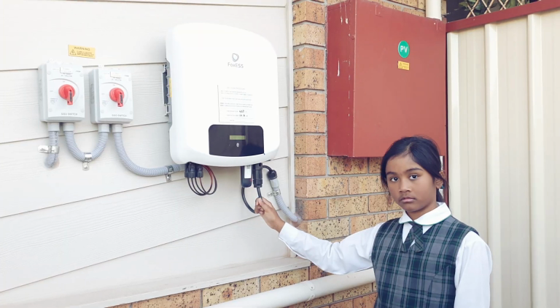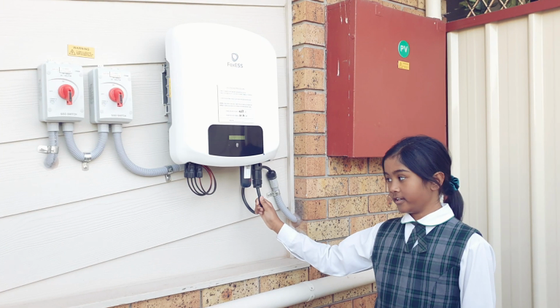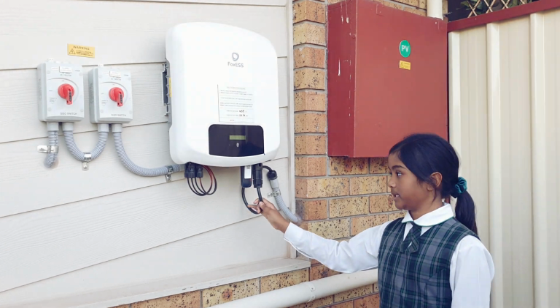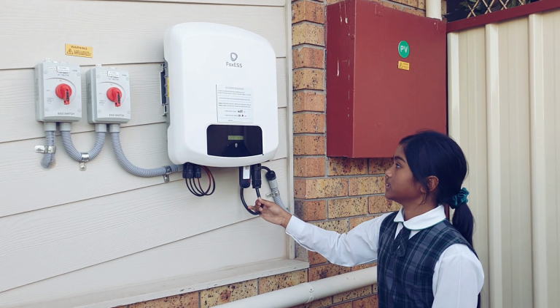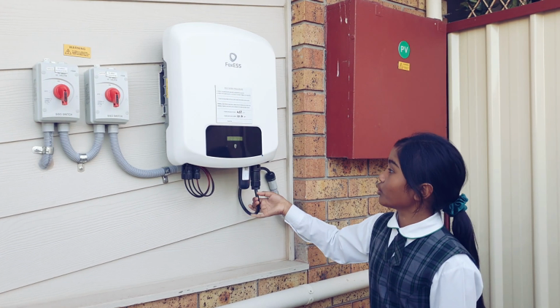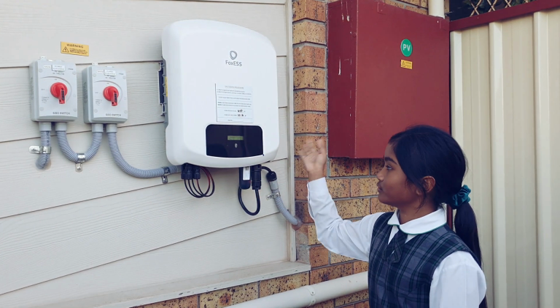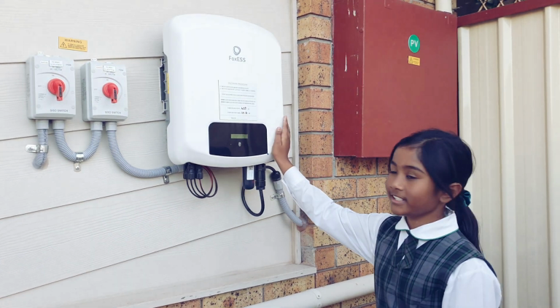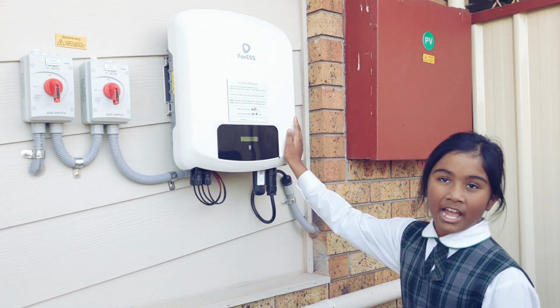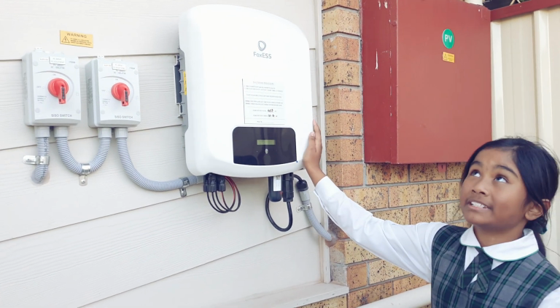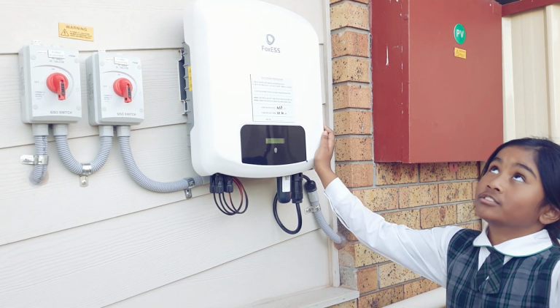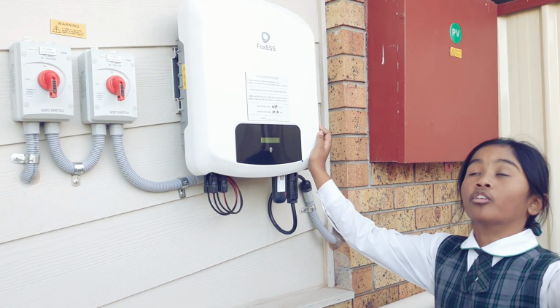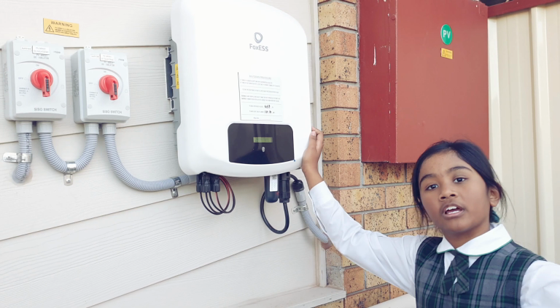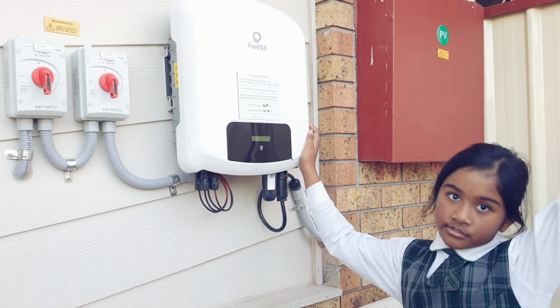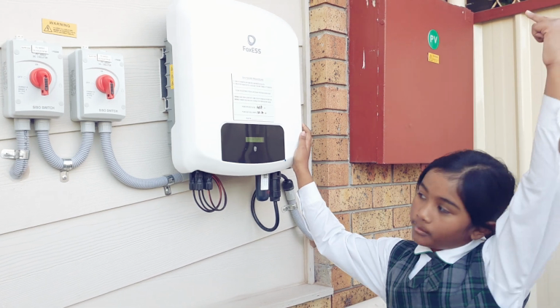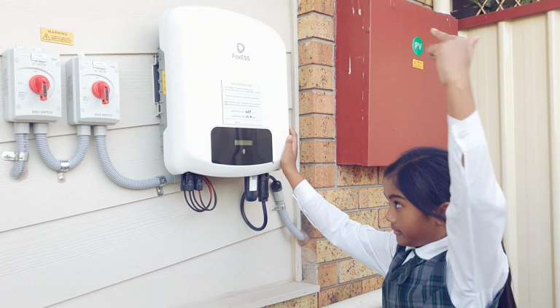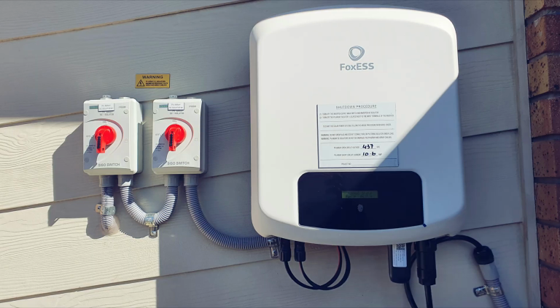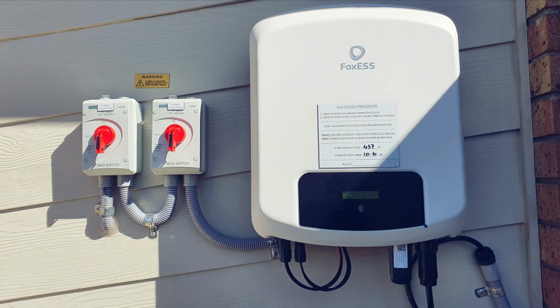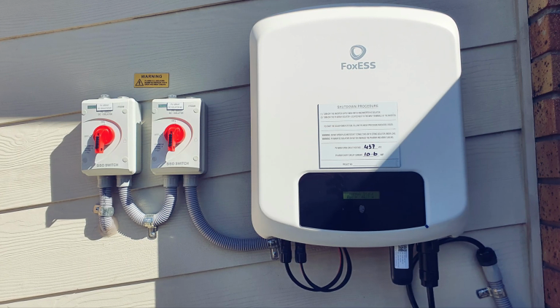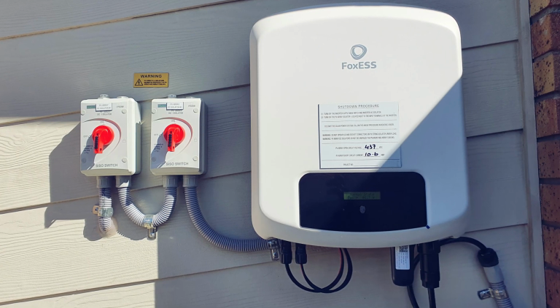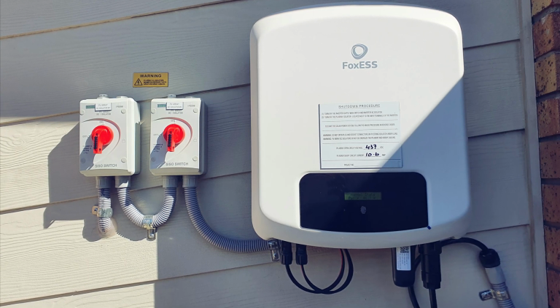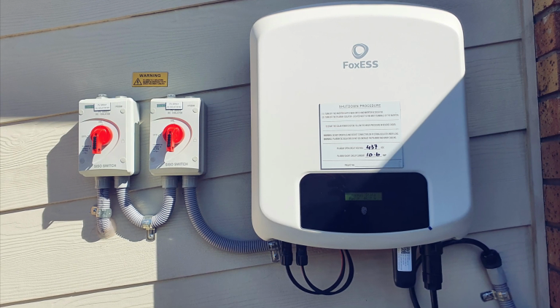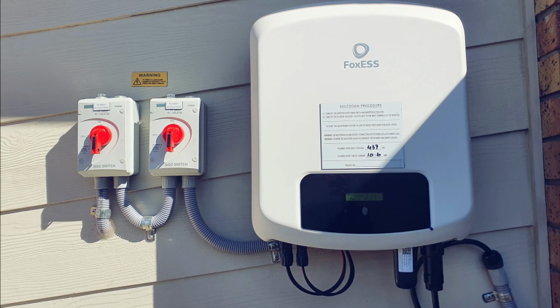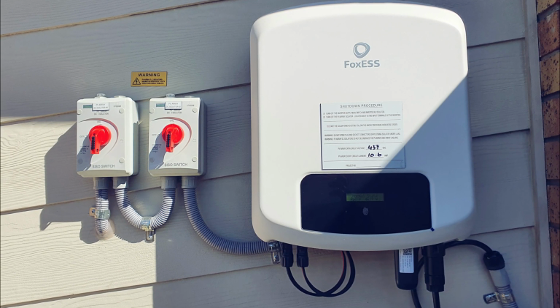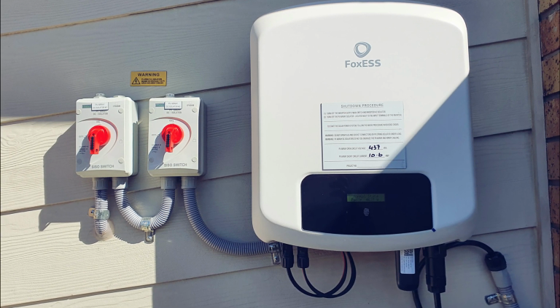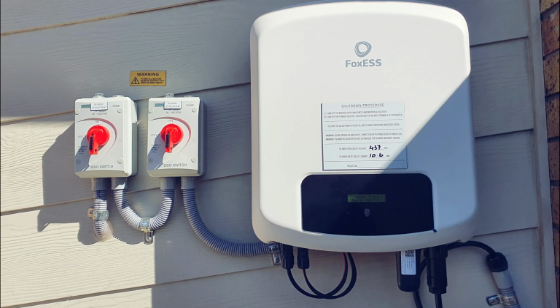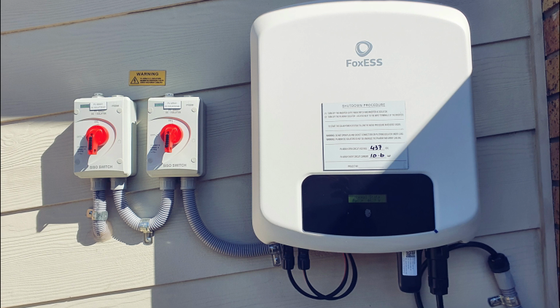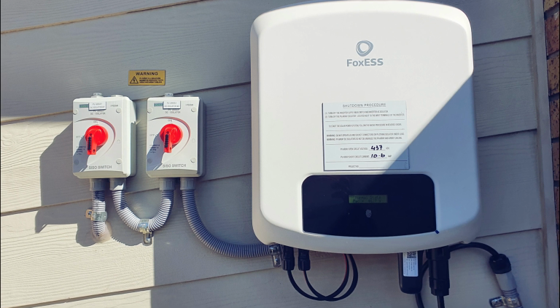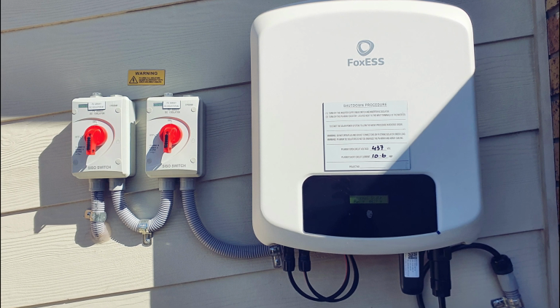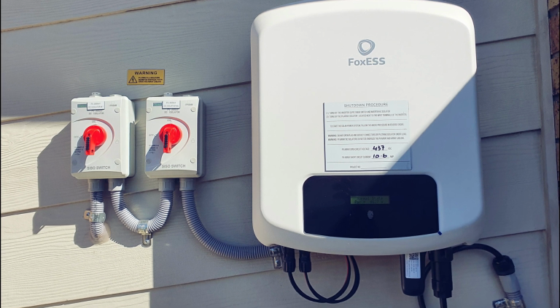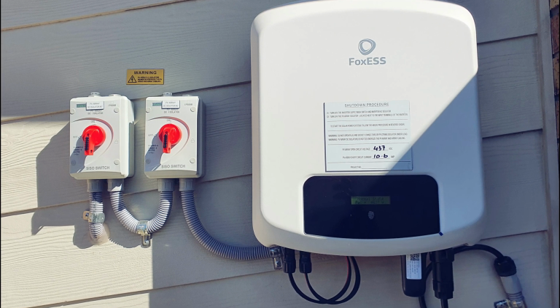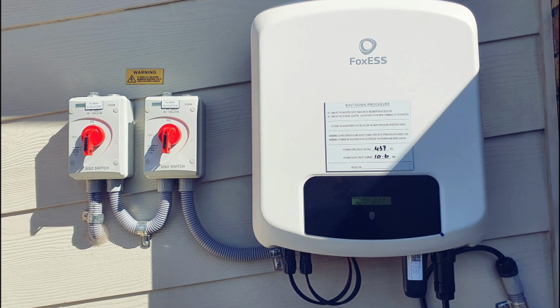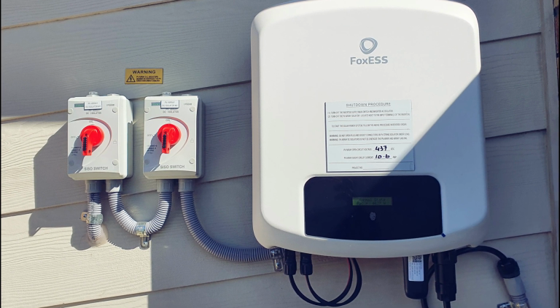The people installed this when they installed the solar system. This white box is called a solar inverter. It converts solar energy into real electricity.